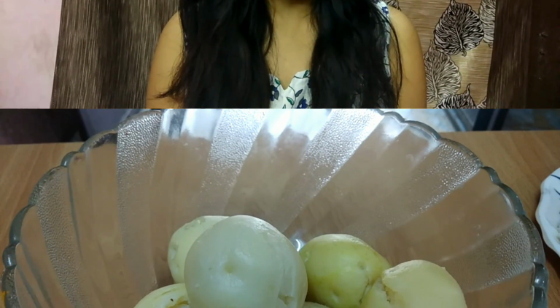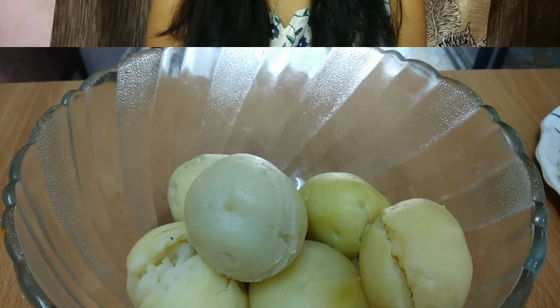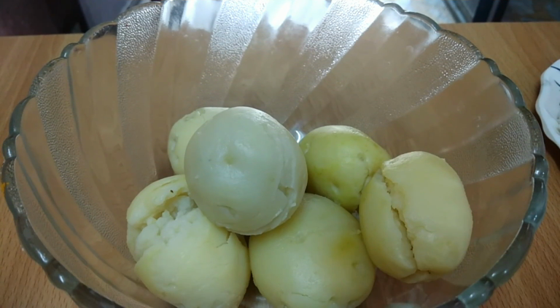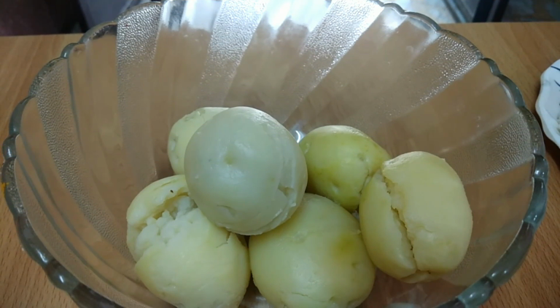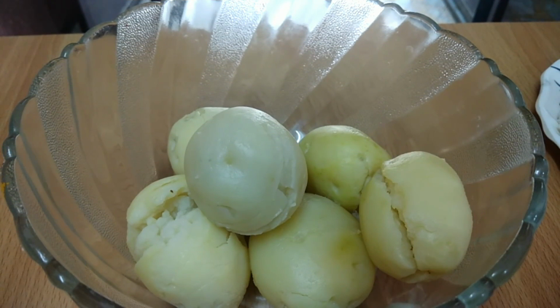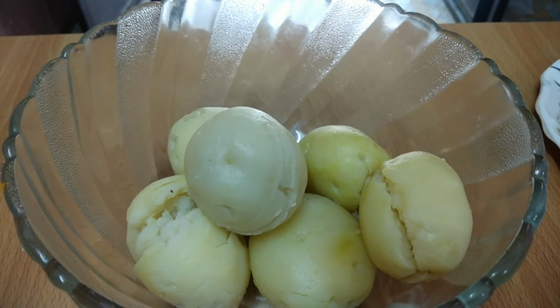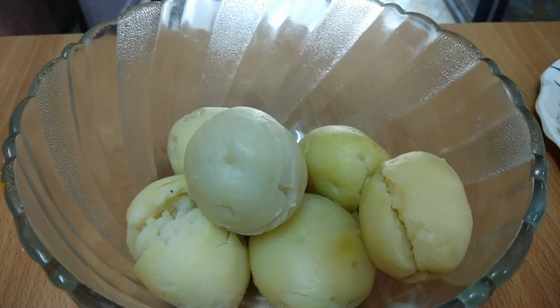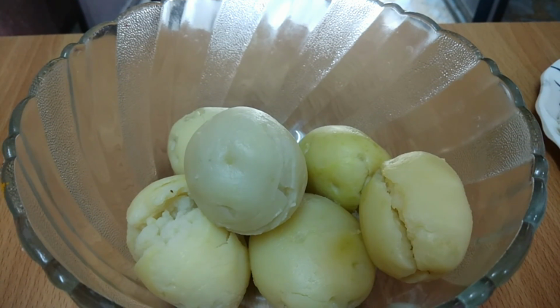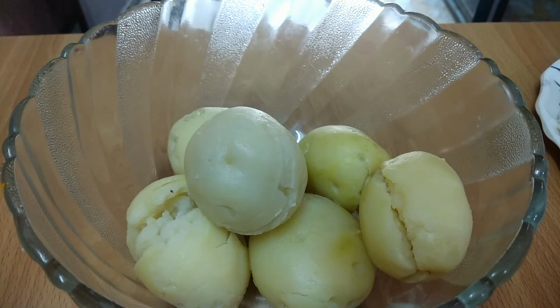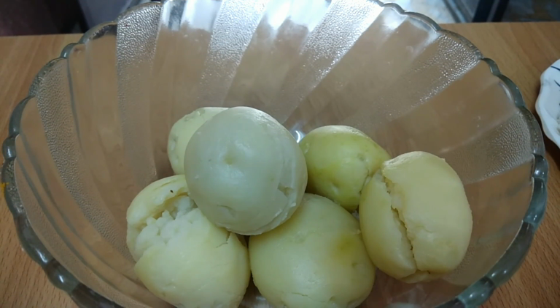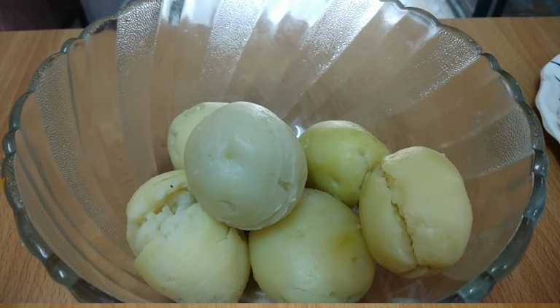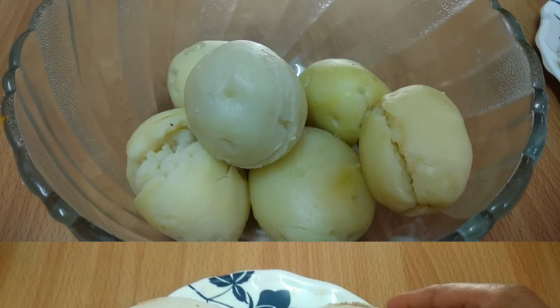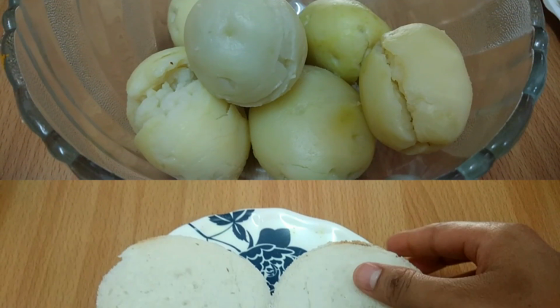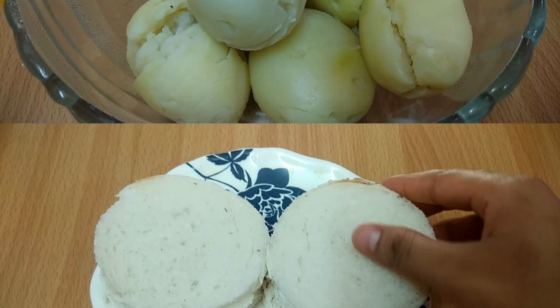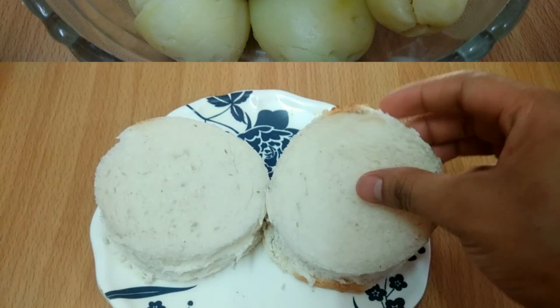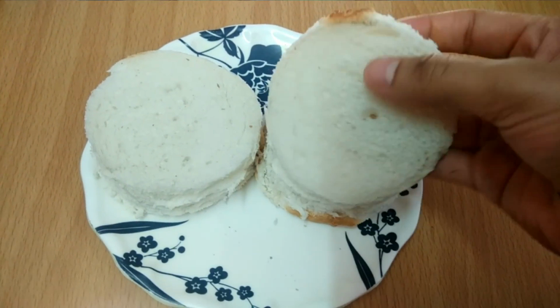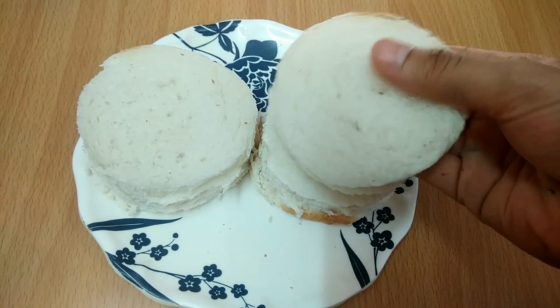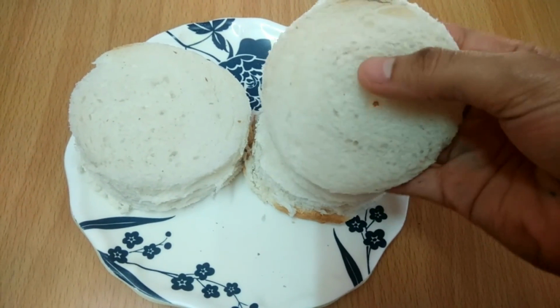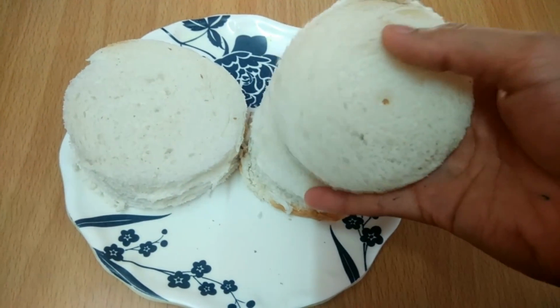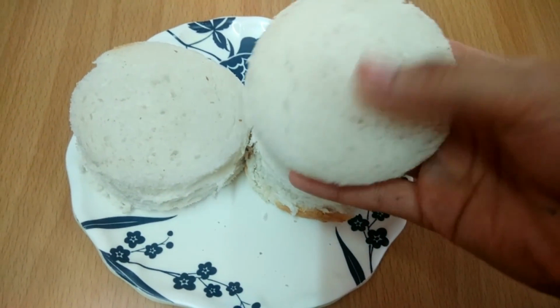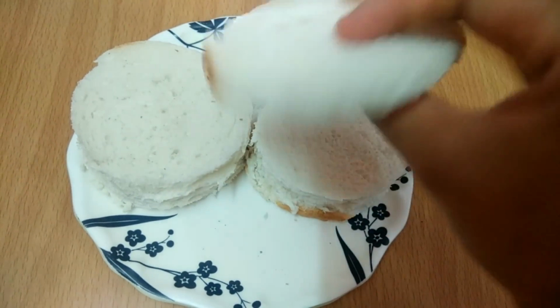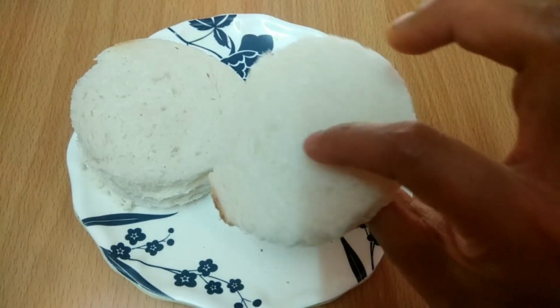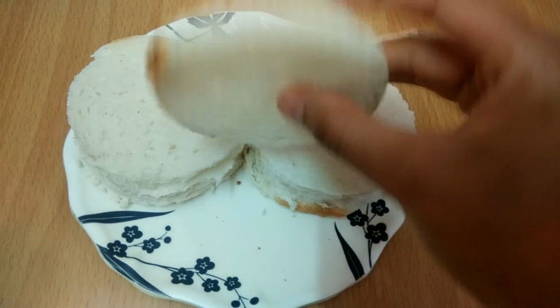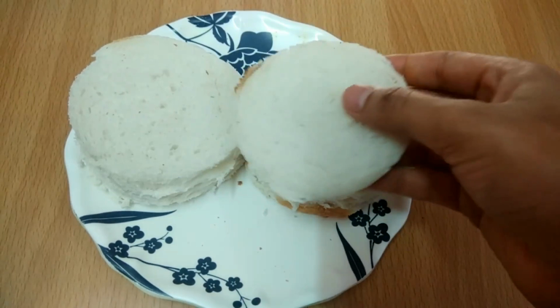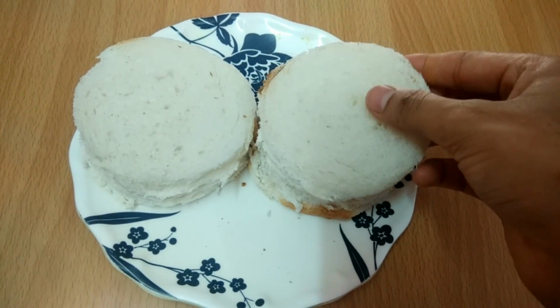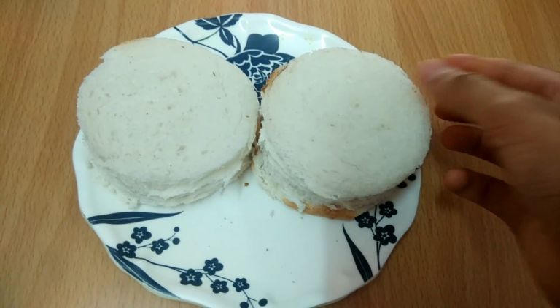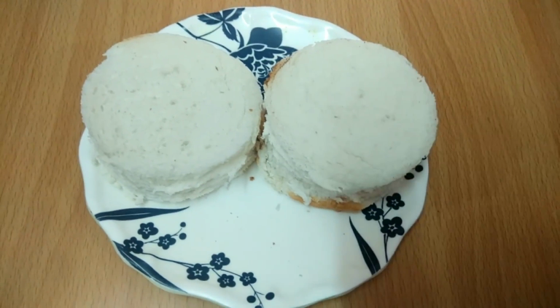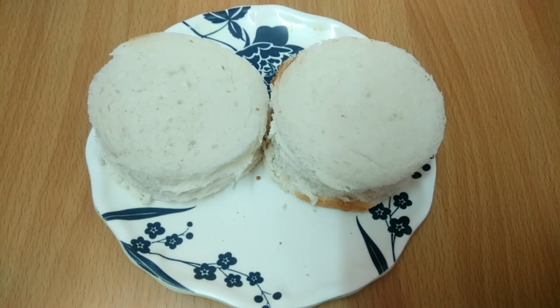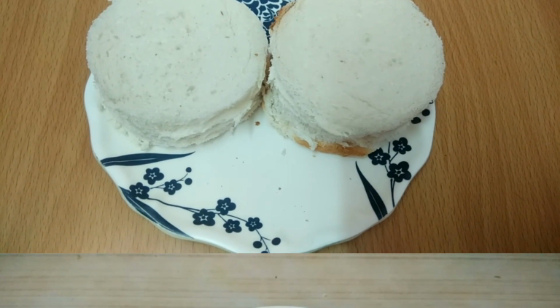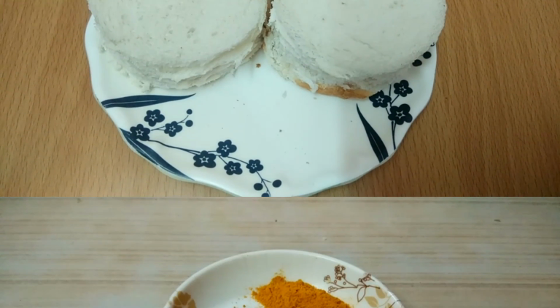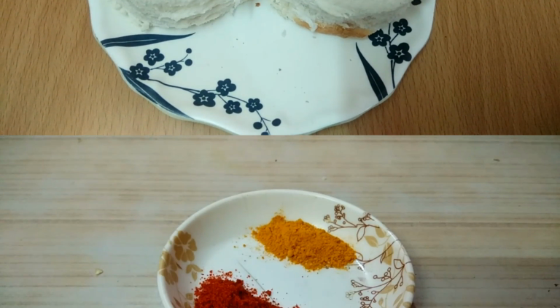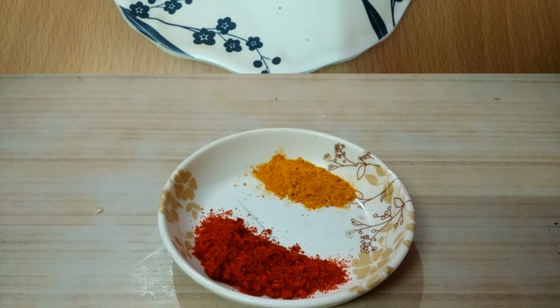For making bread cutlets, I will cut the bread in a gold shape. If you want, you can use normal bread or brown bread.